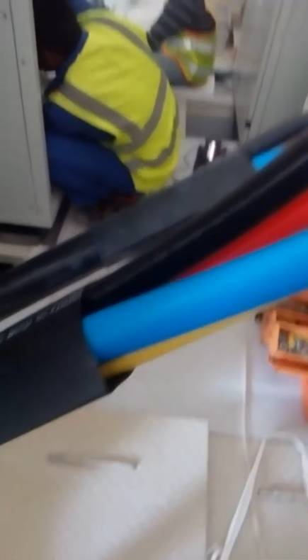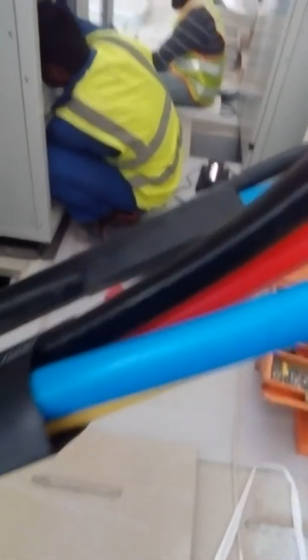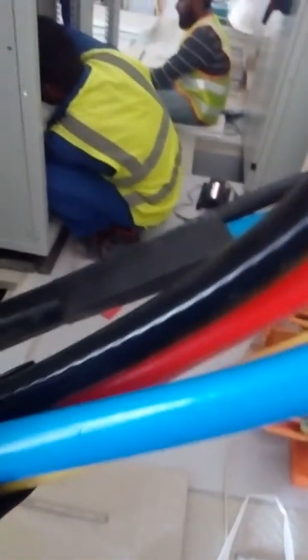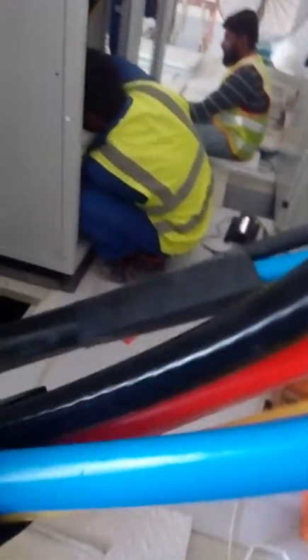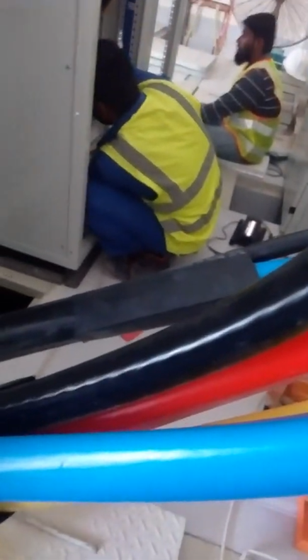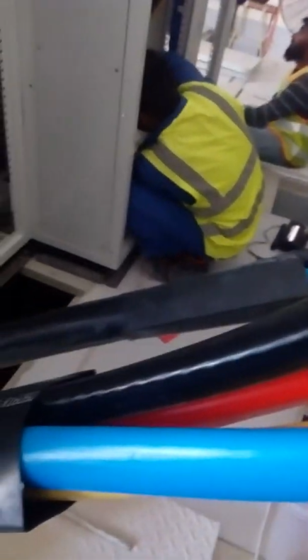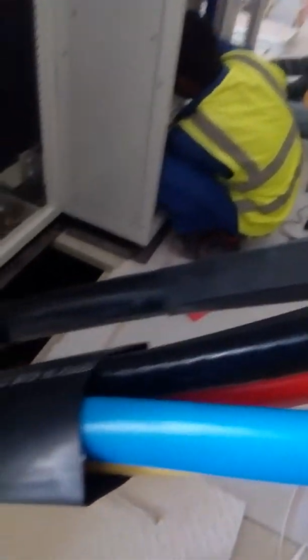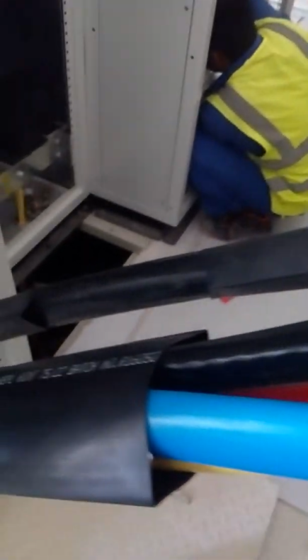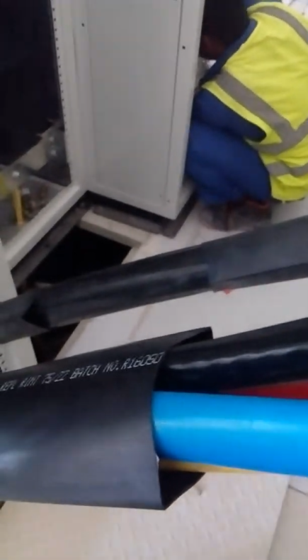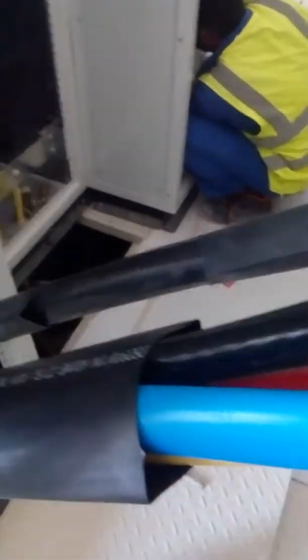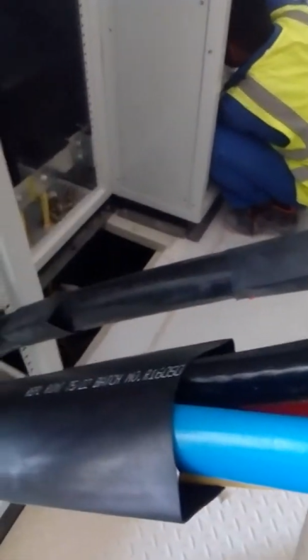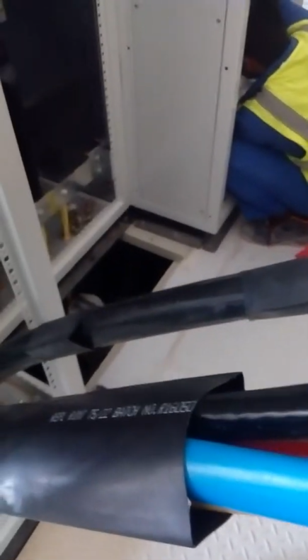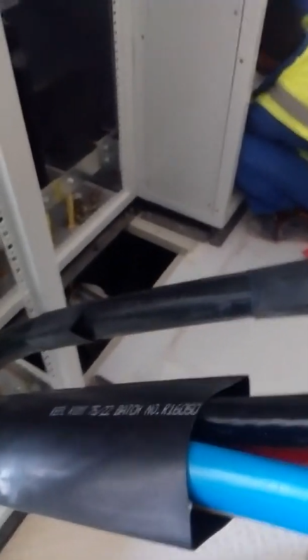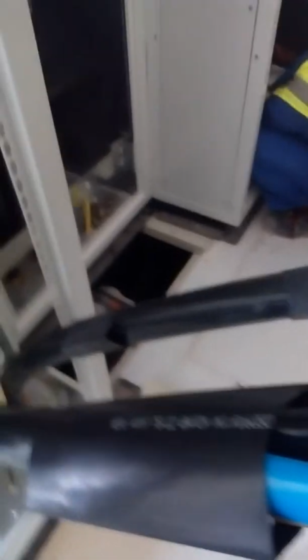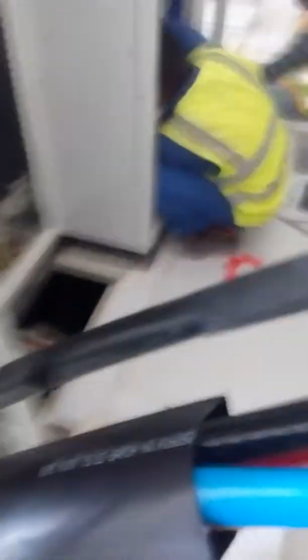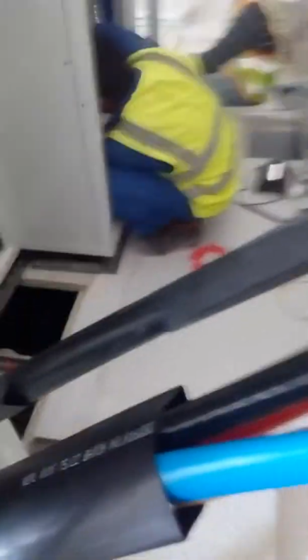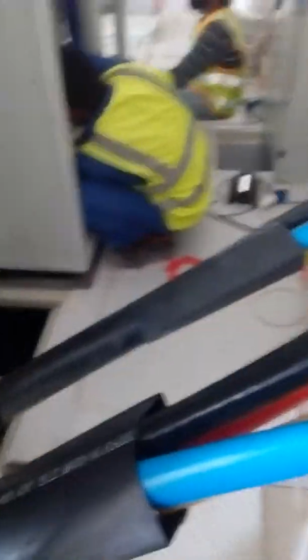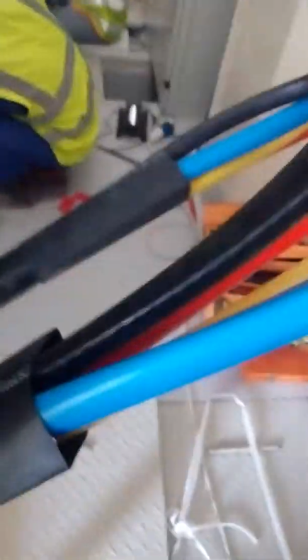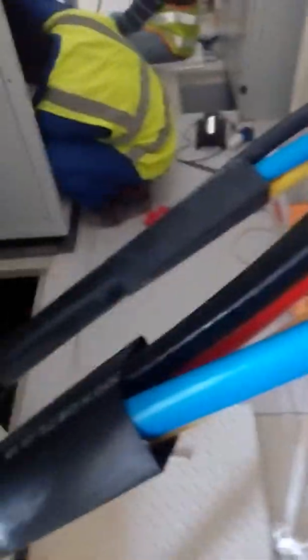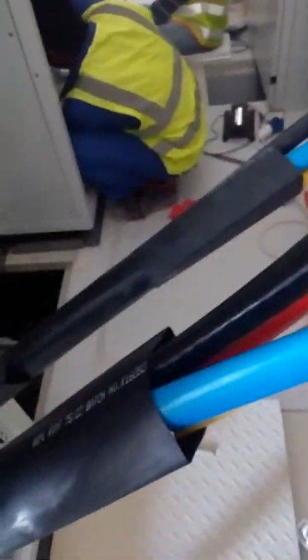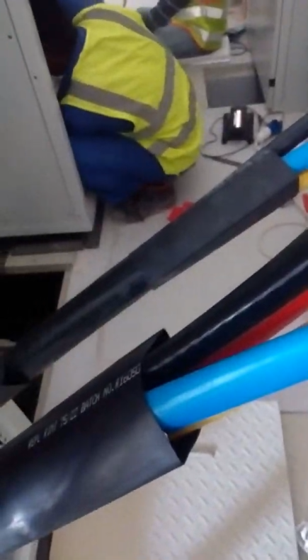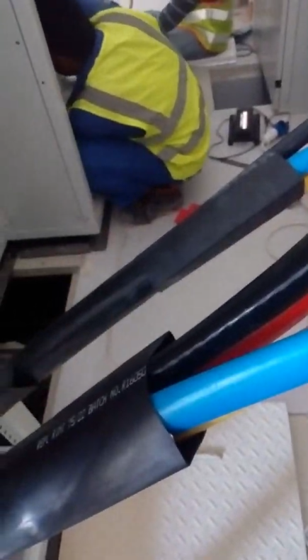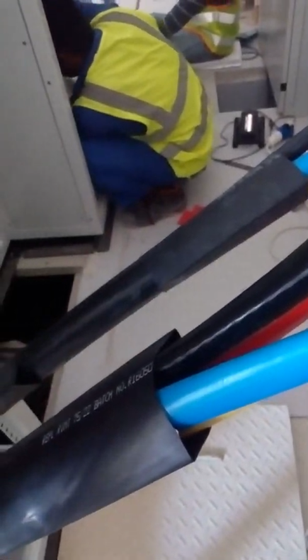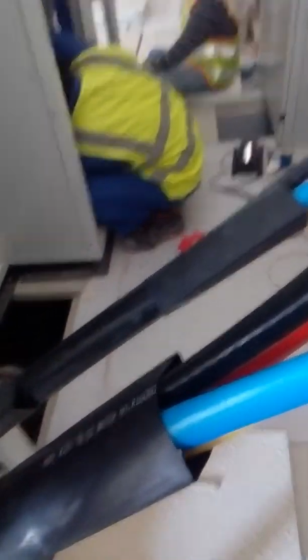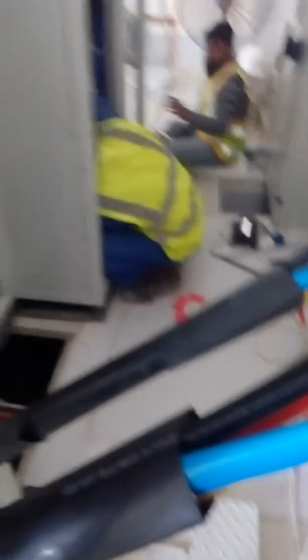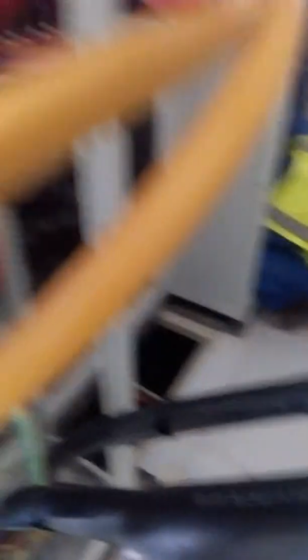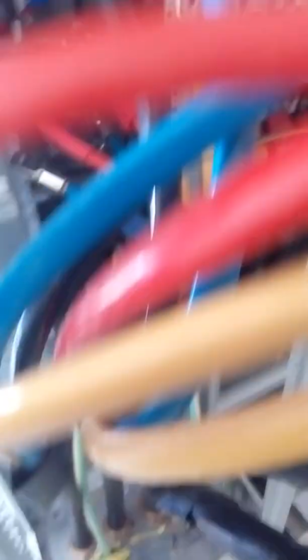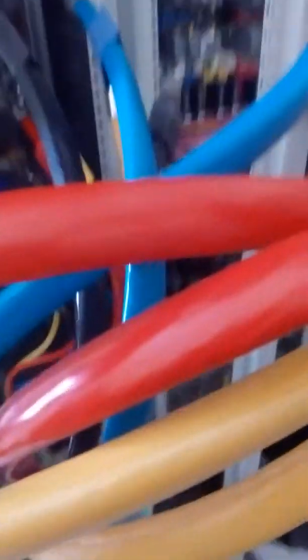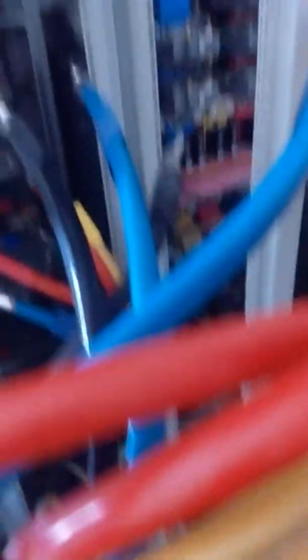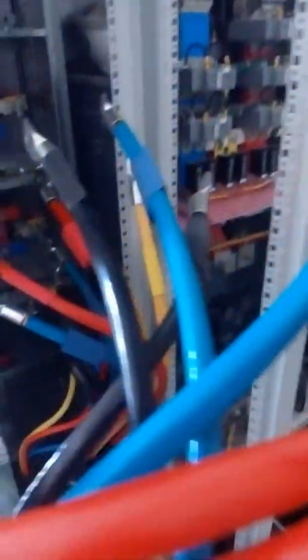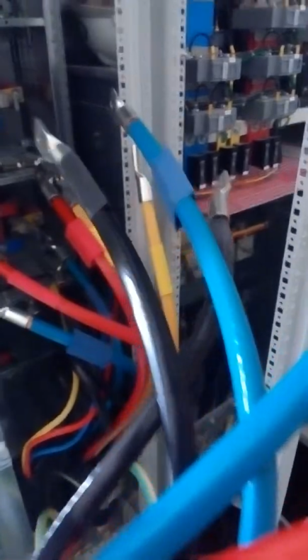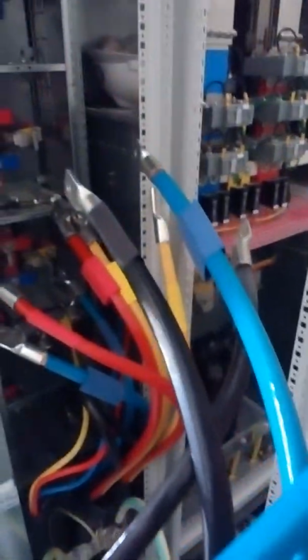So this is the shrinkable sleeve. This is calling shrinkable sleeve. This is the shrinkable sleeve.